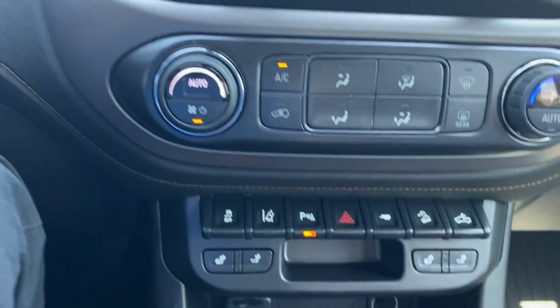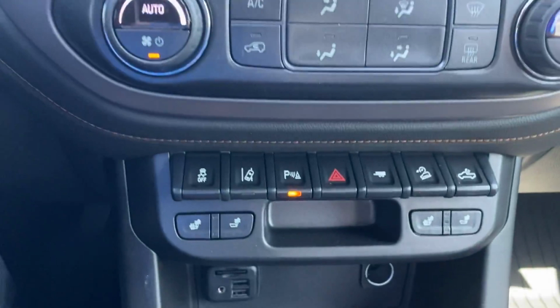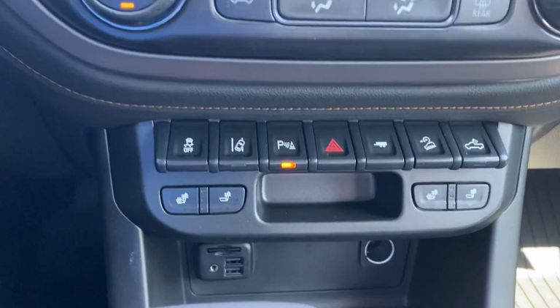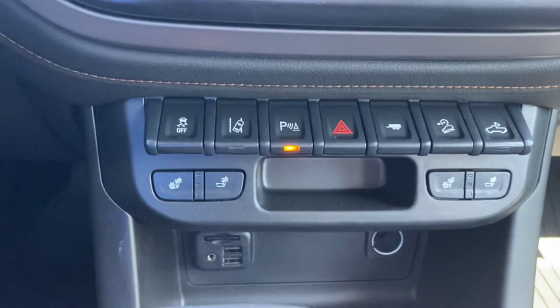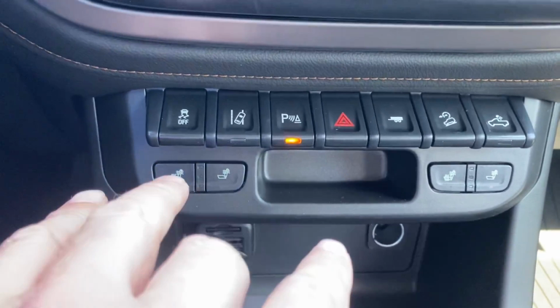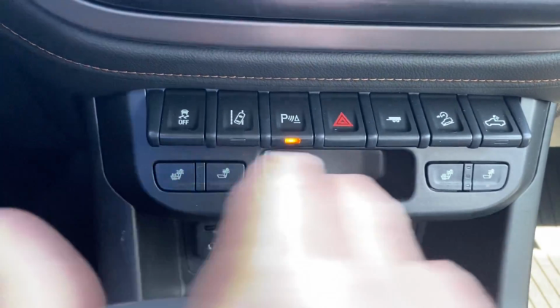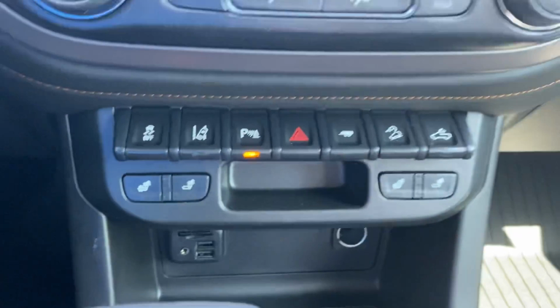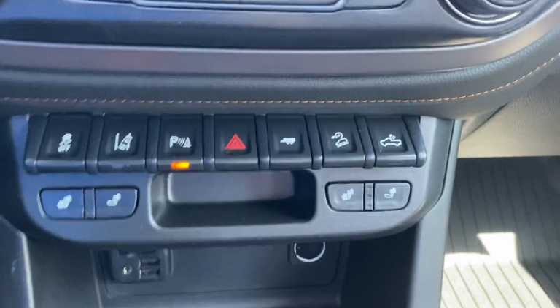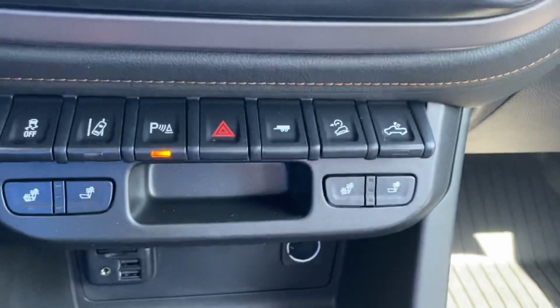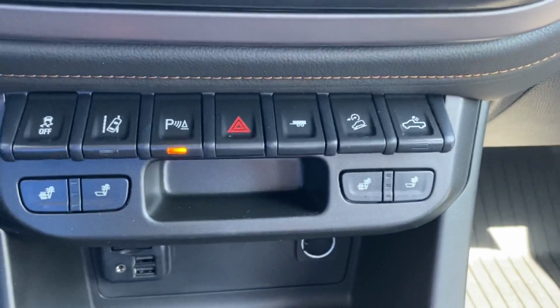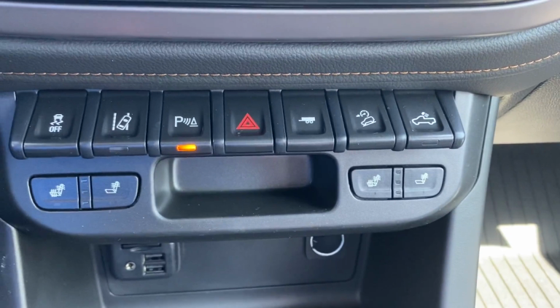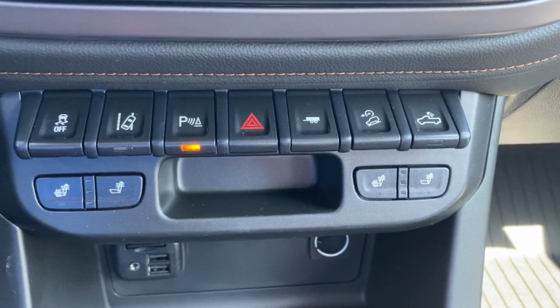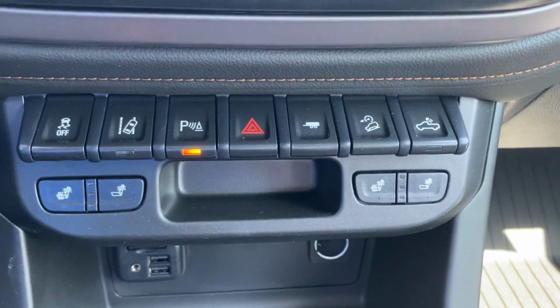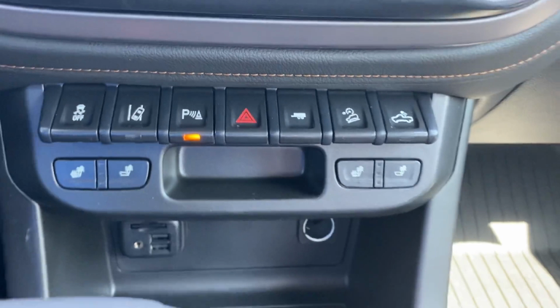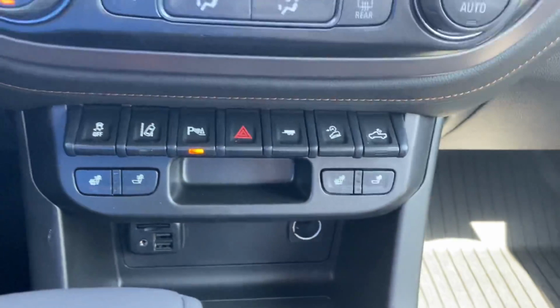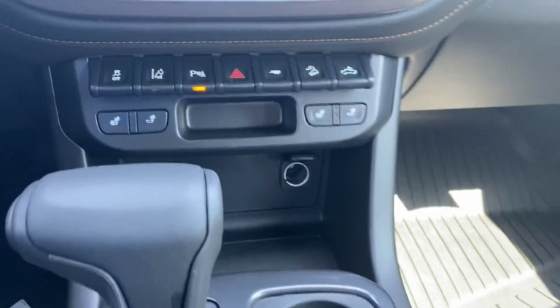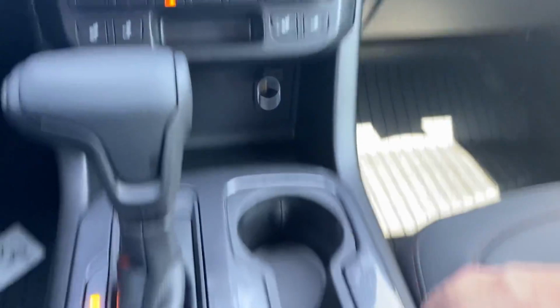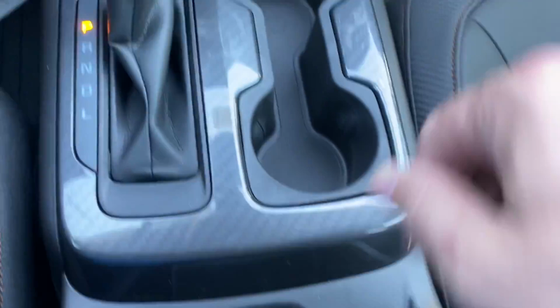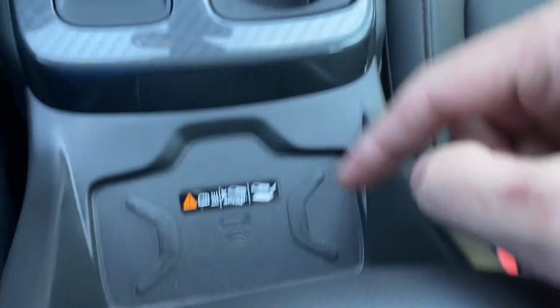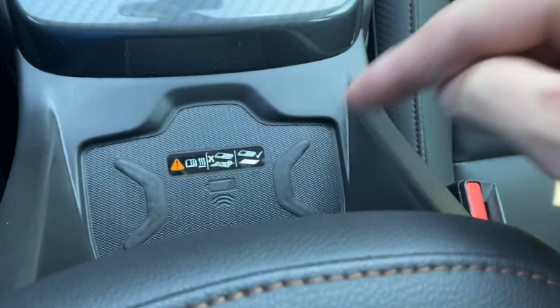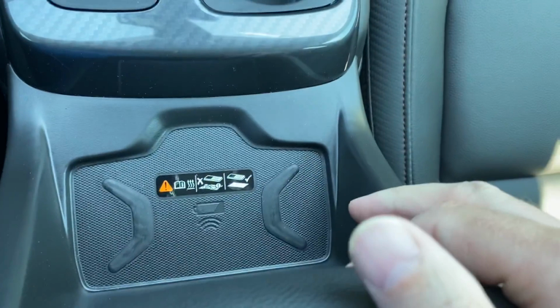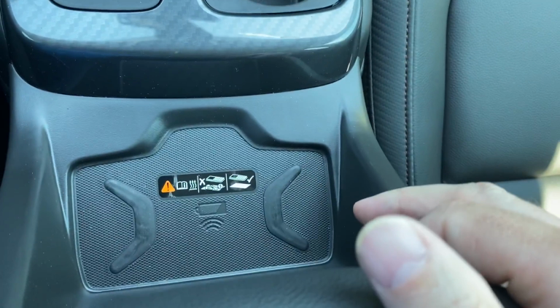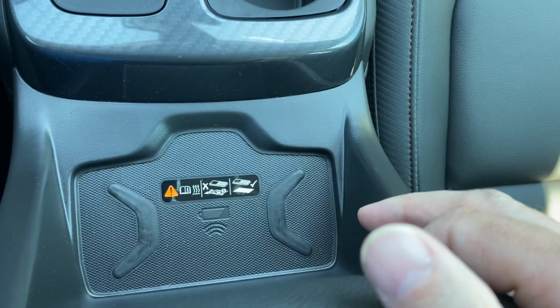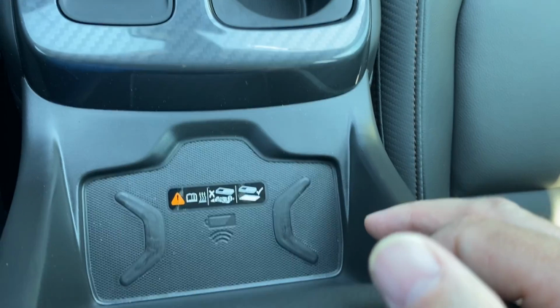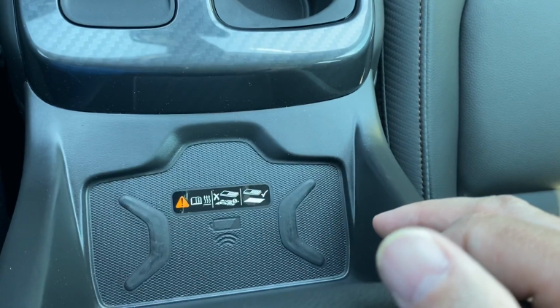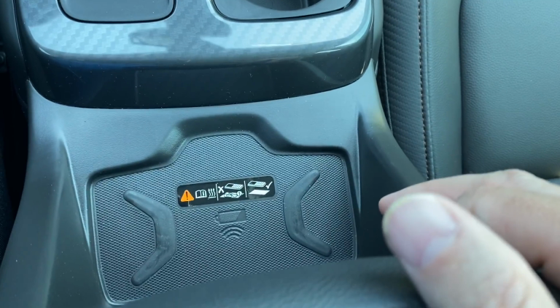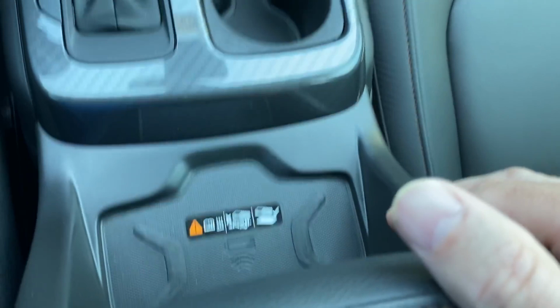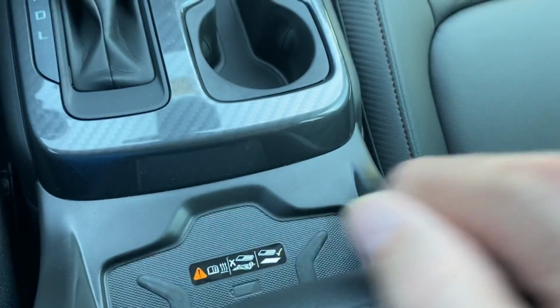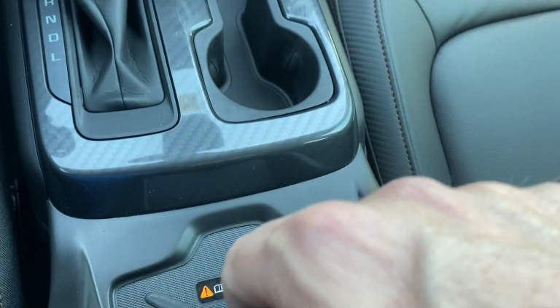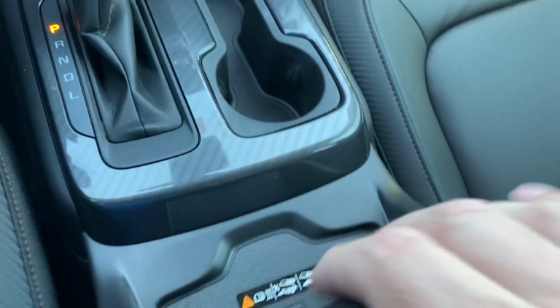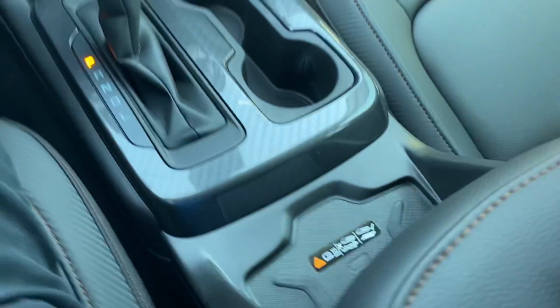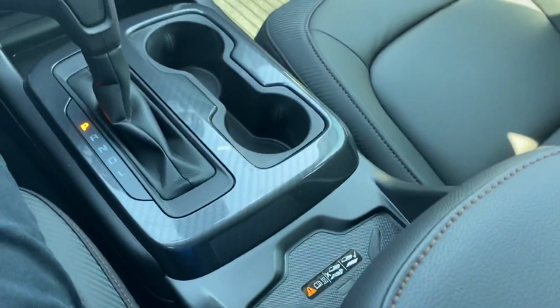A lot of our competitors aren't offering that yet. Heated seat controls, all your different lane keep assist — everything along there. You've even got a wireless charging tray right here; just set your phone down and it charges while you're driving, once you're hooked up to Apple CarPlay or Android Auto.